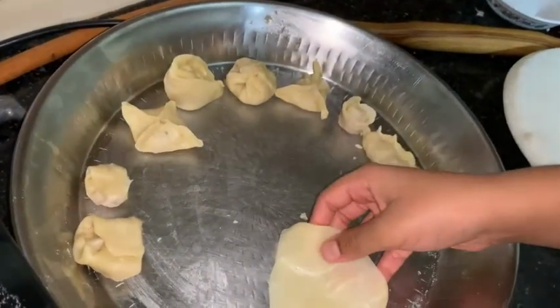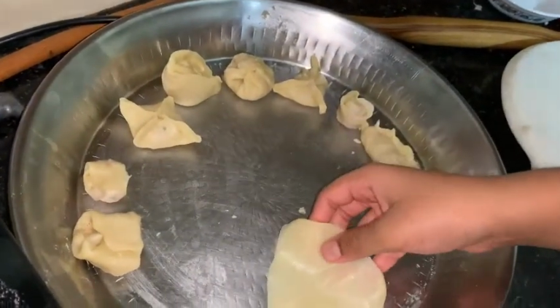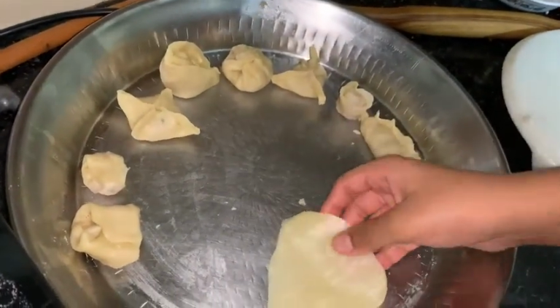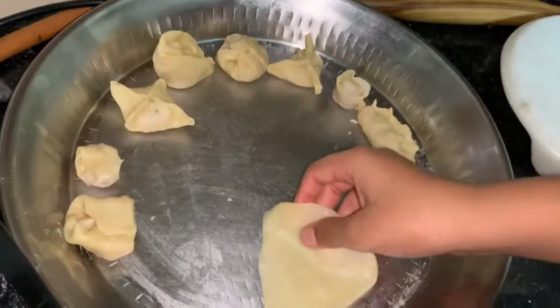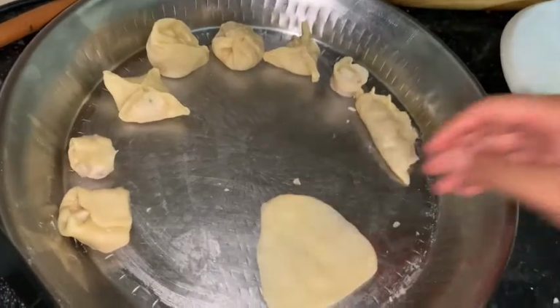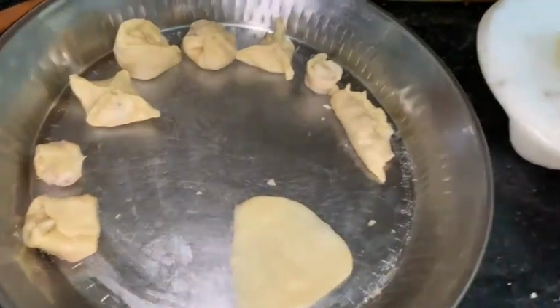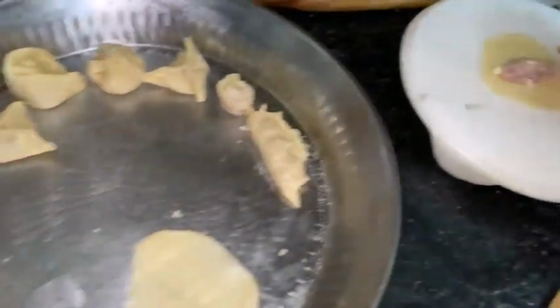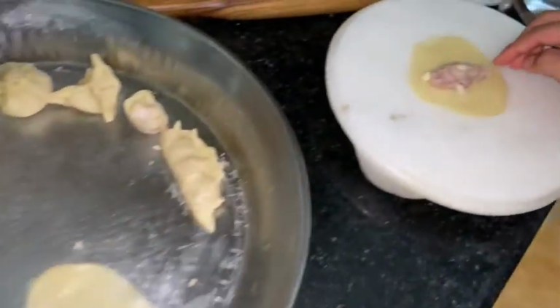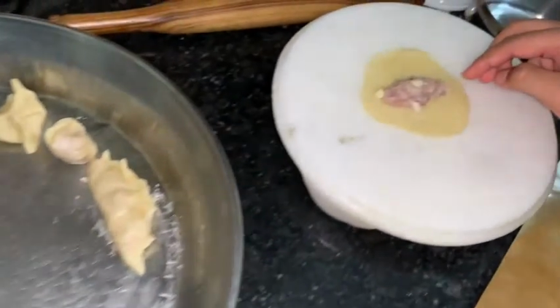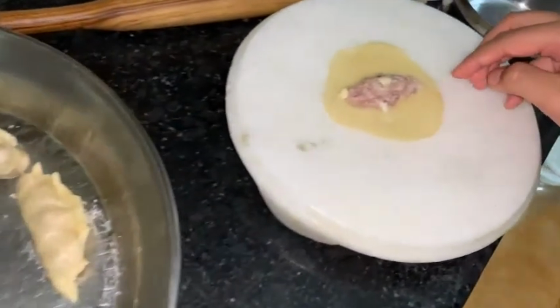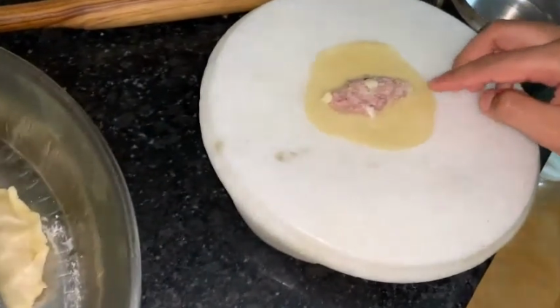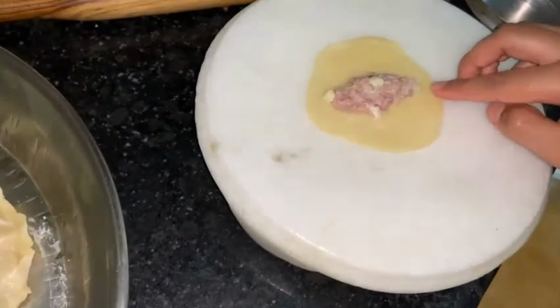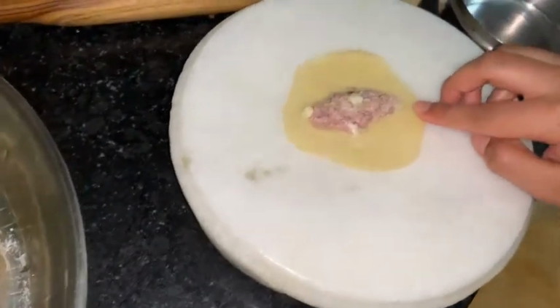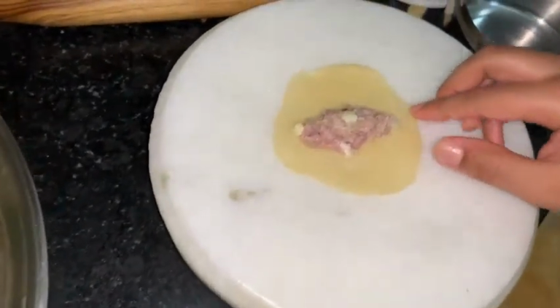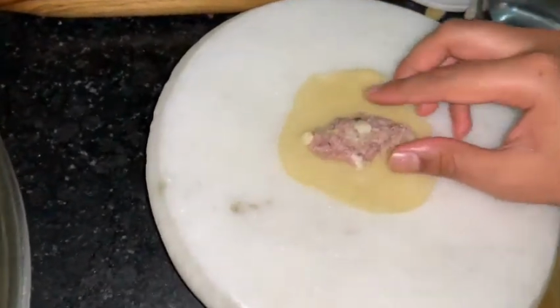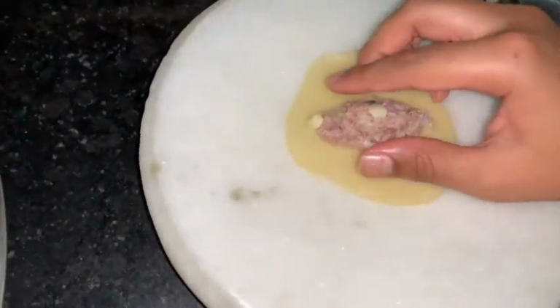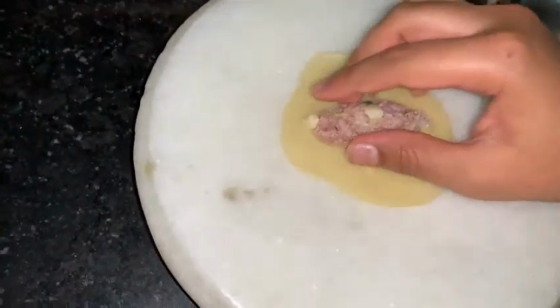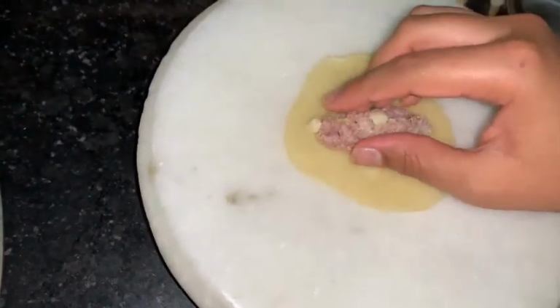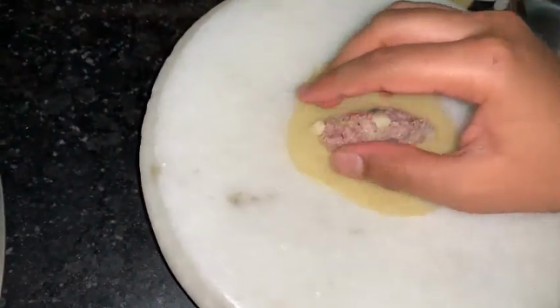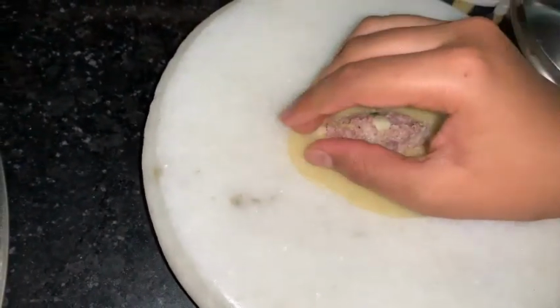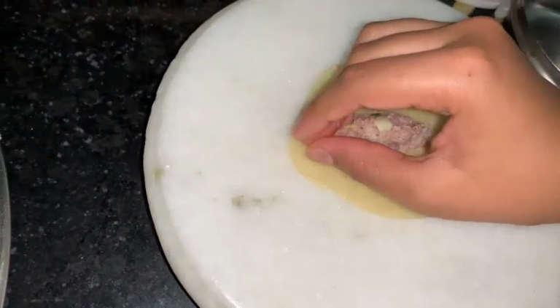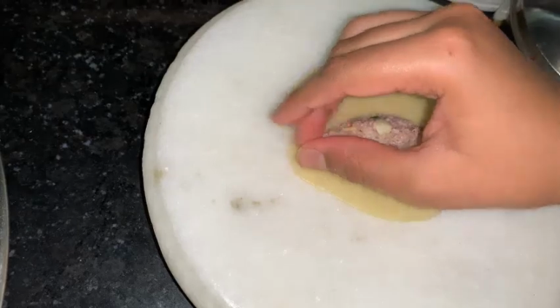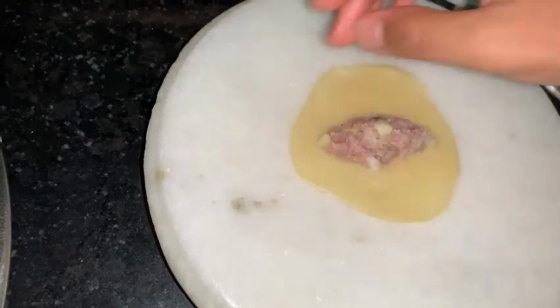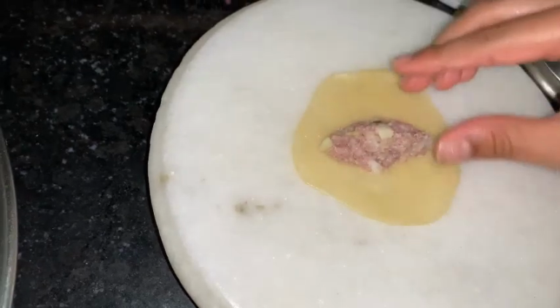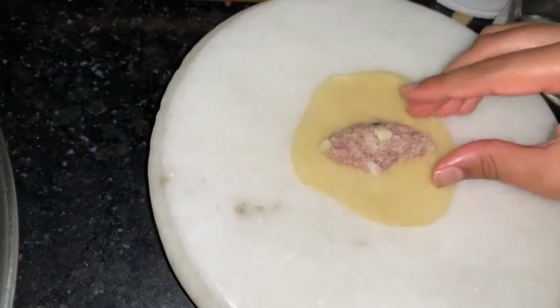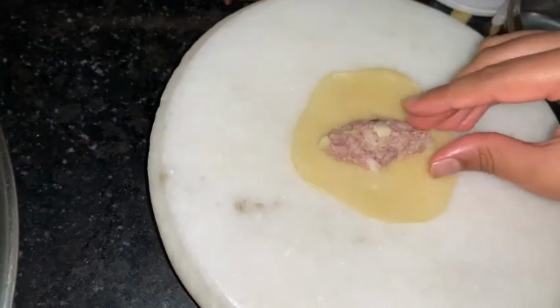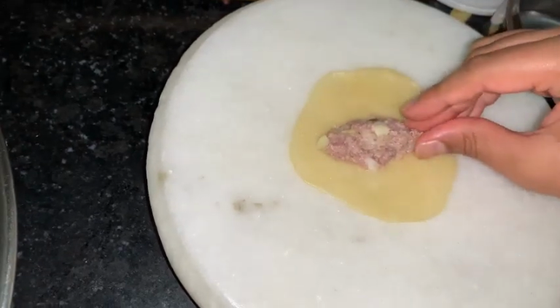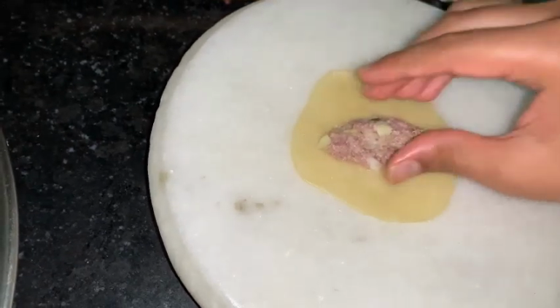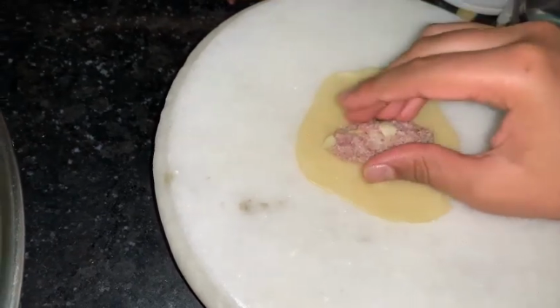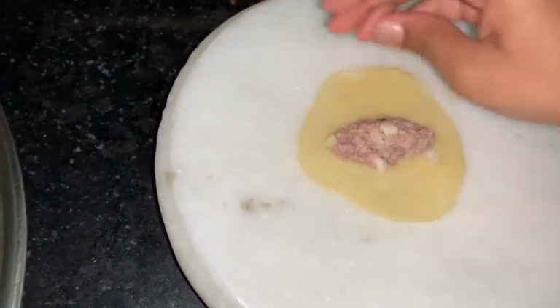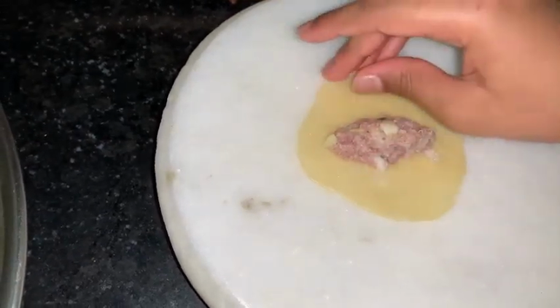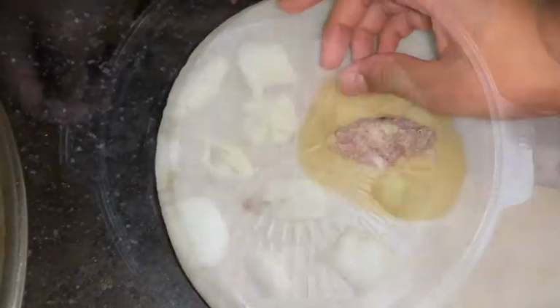Then you can add as much stuffing as you want. I am adding just a bit so that it won't burst open.